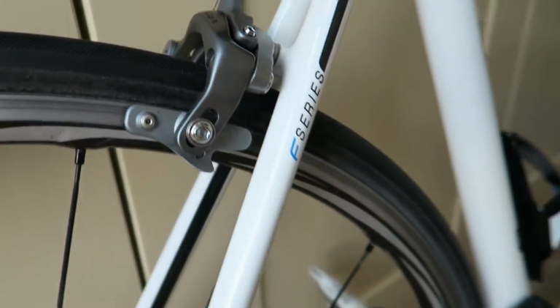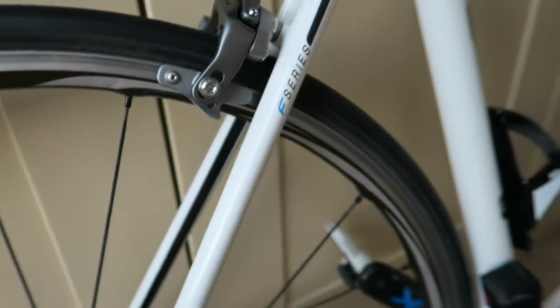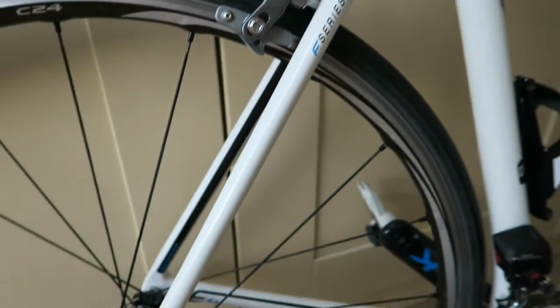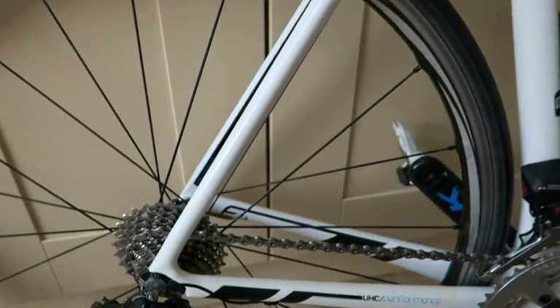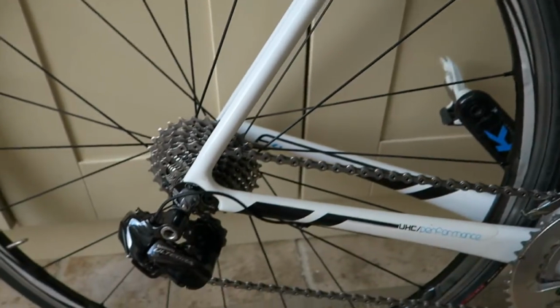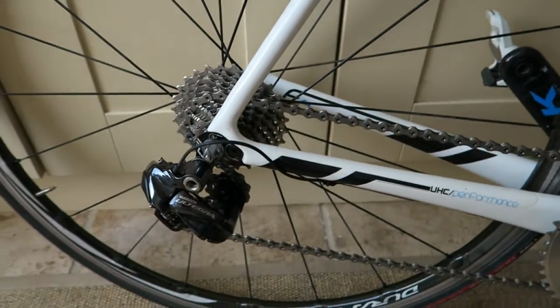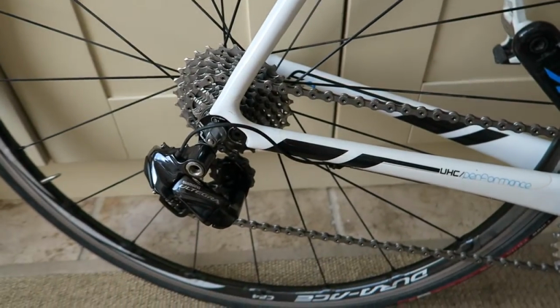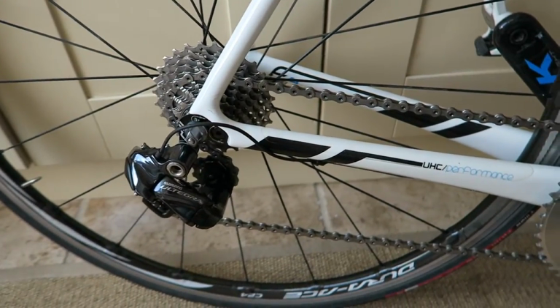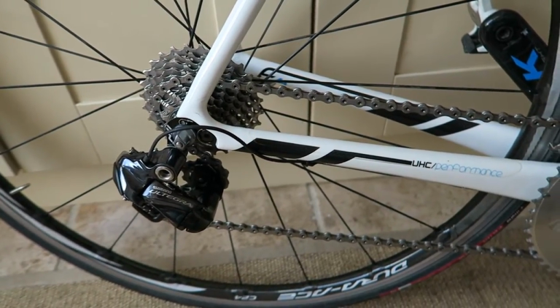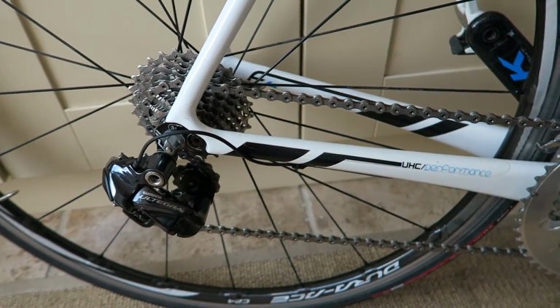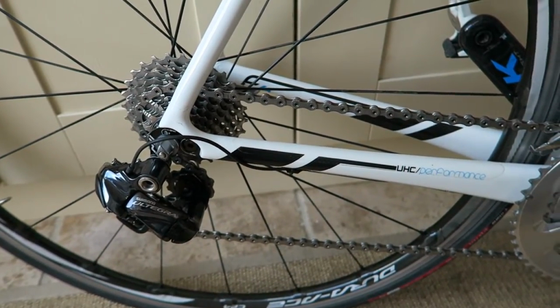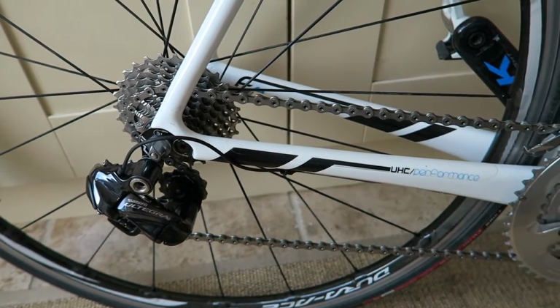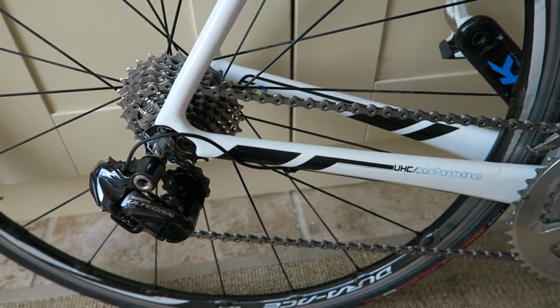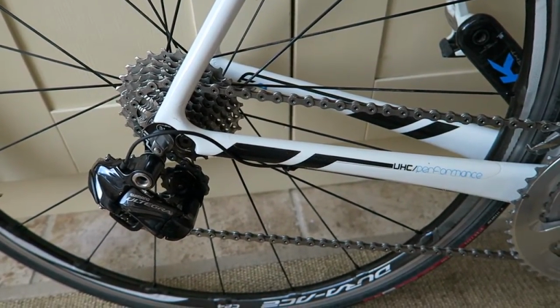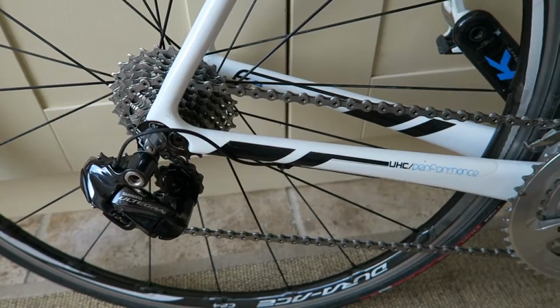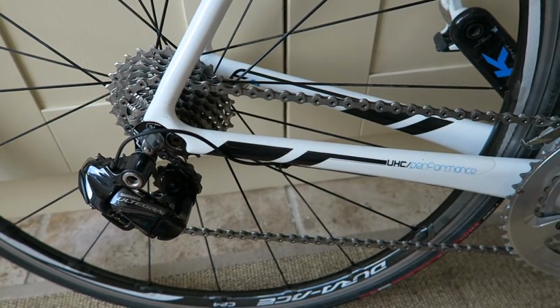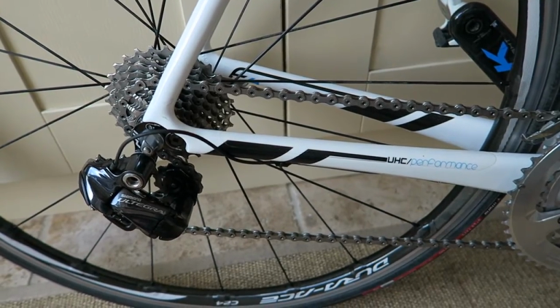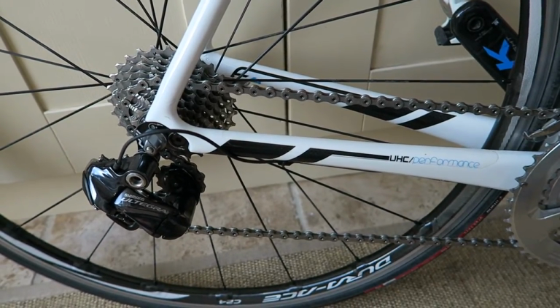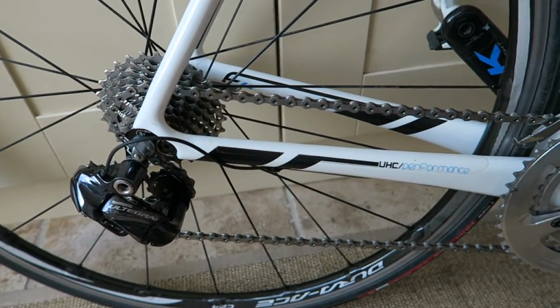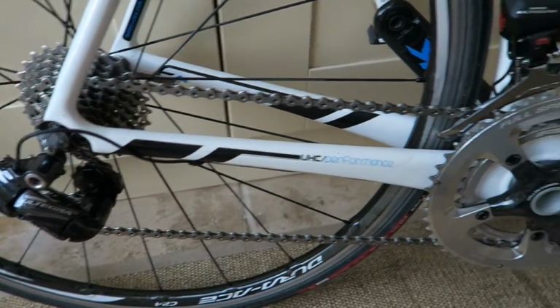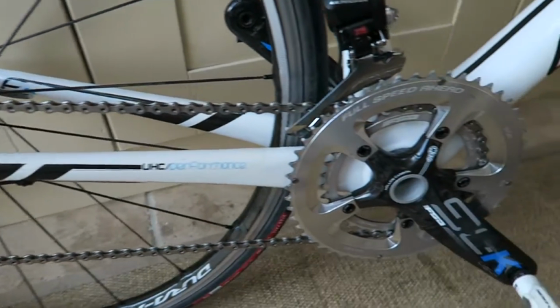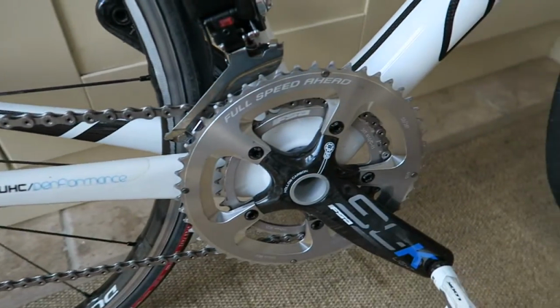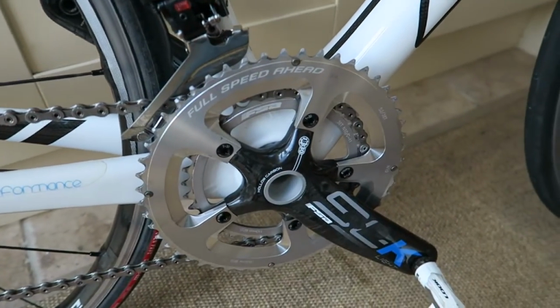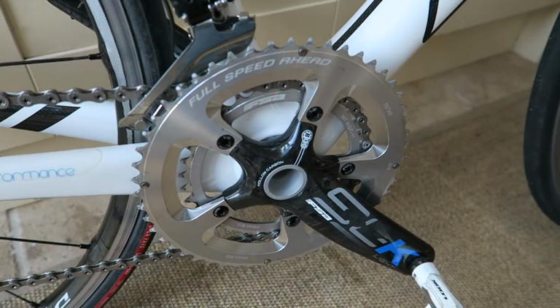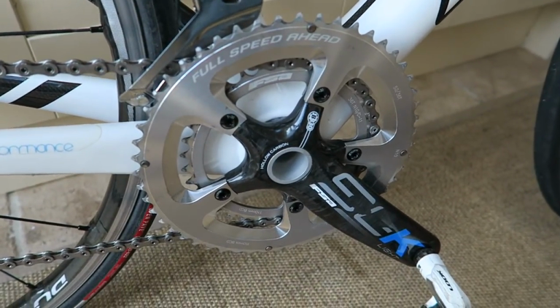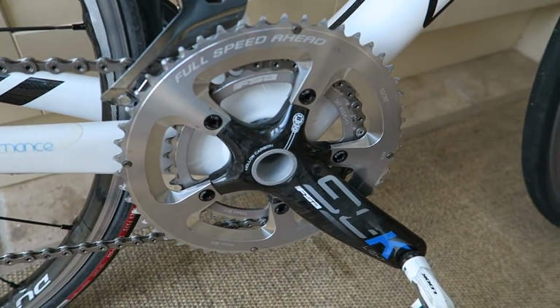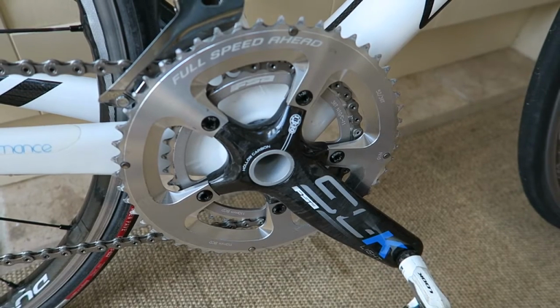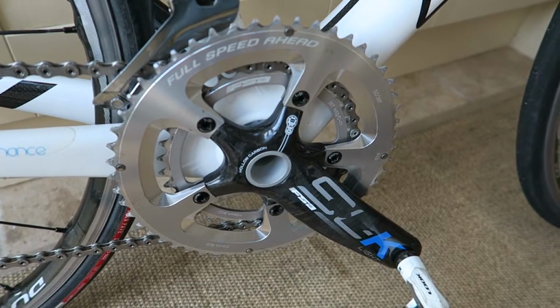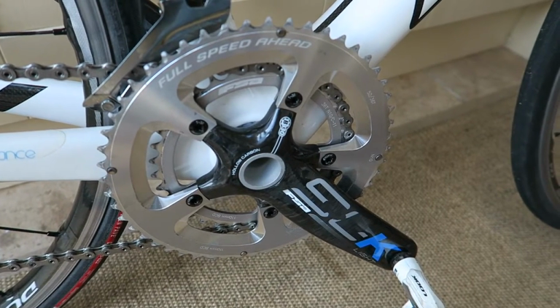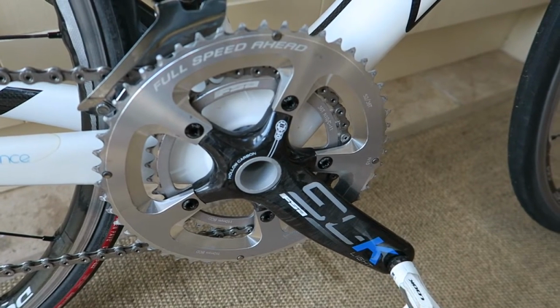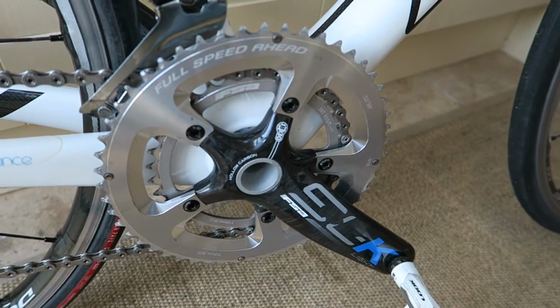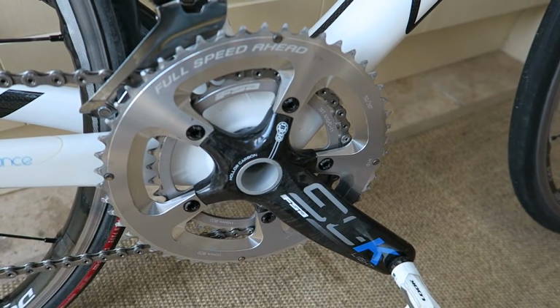I also changed the front and rear brake blocks because they were getting on their last legs with winter riding. The winter service is really more about lubrication, checking components, new chain, and new brake blocks. I could have changed the bottom bracket bearings since I have the tools, but they're running fine so I'll probably change those next winter.